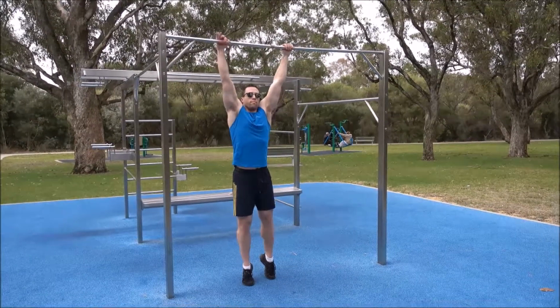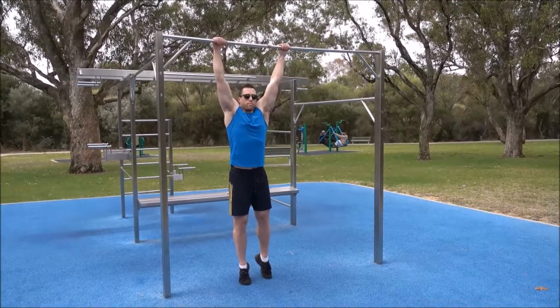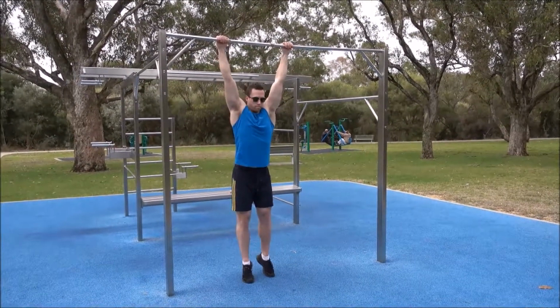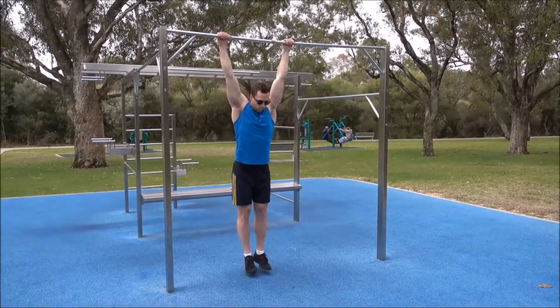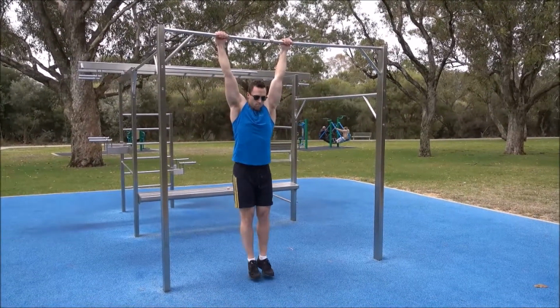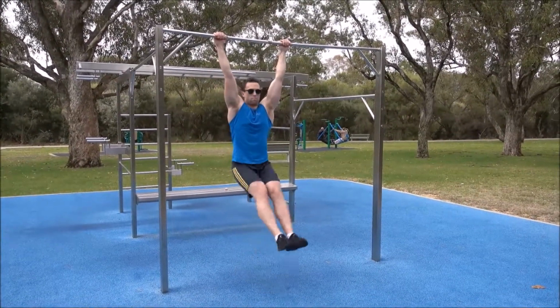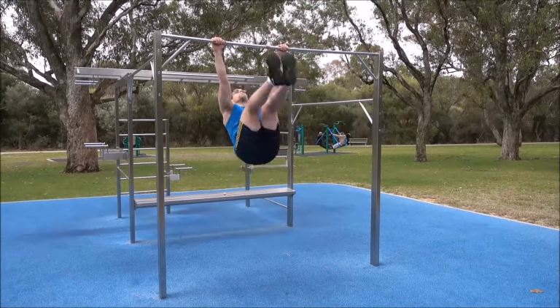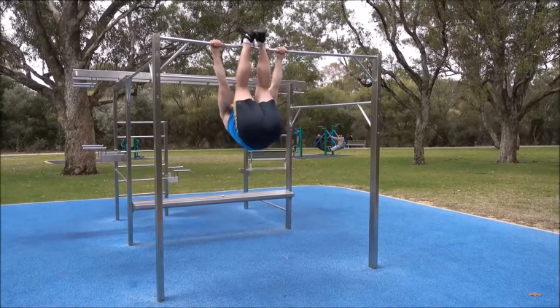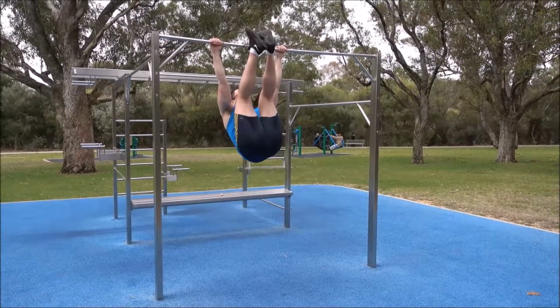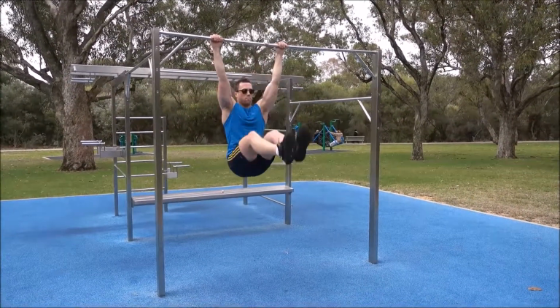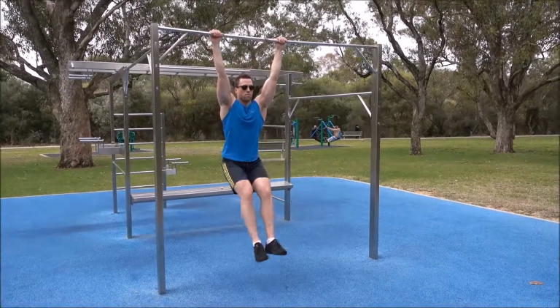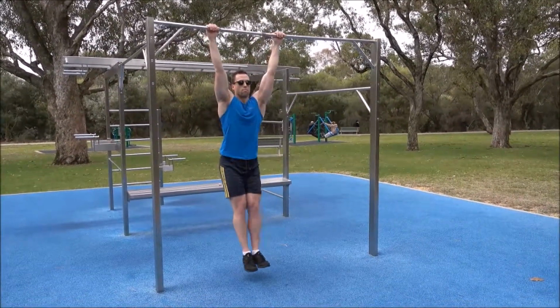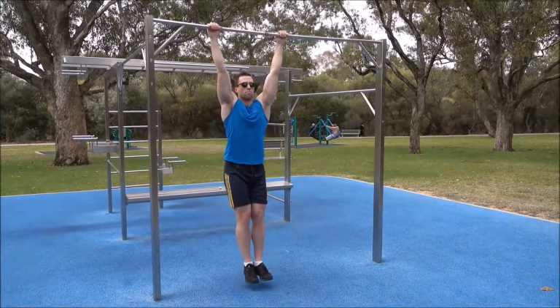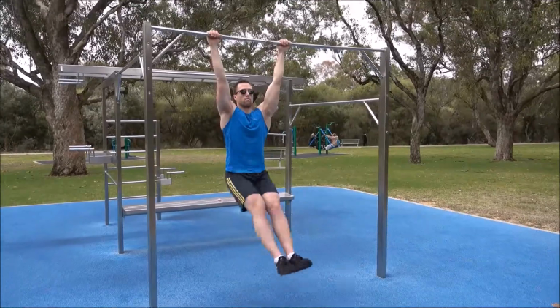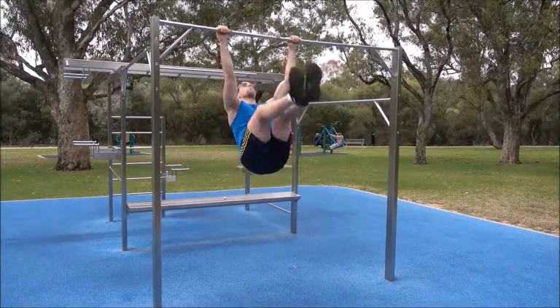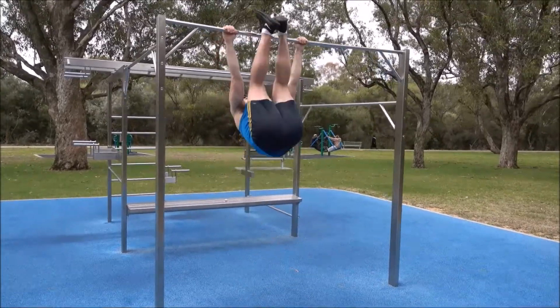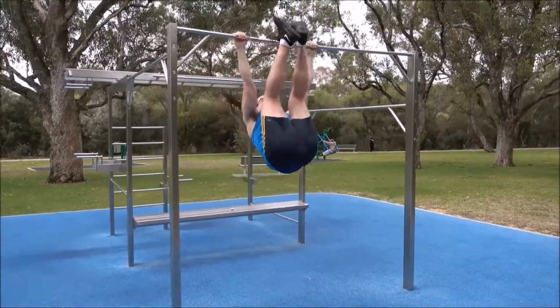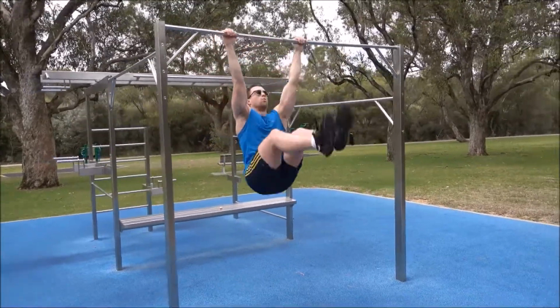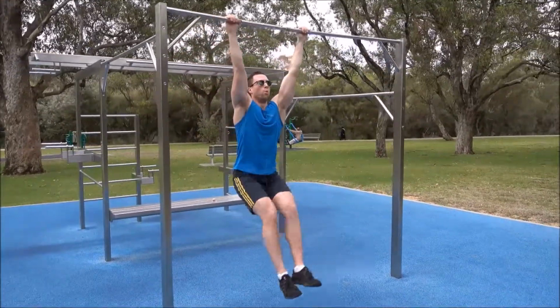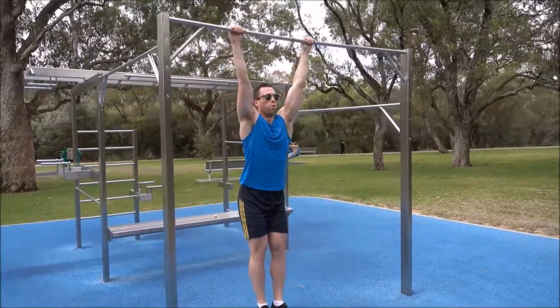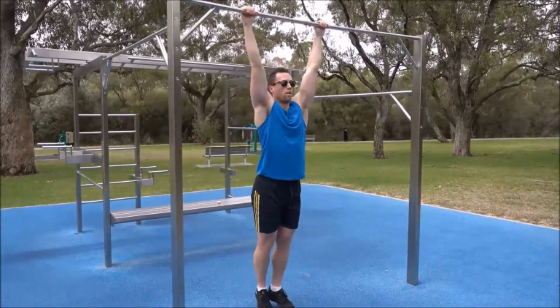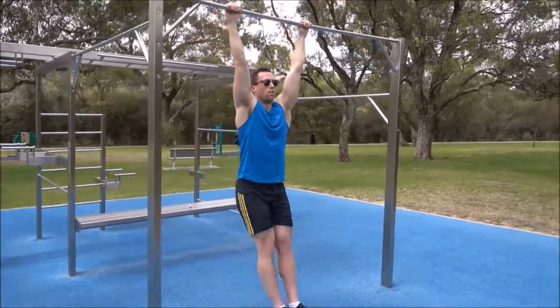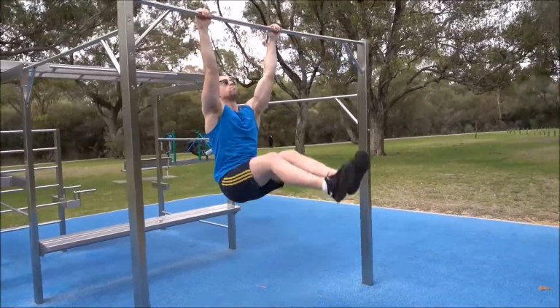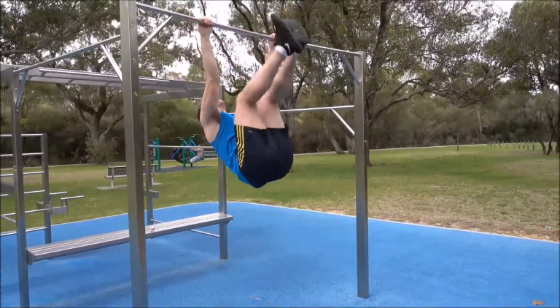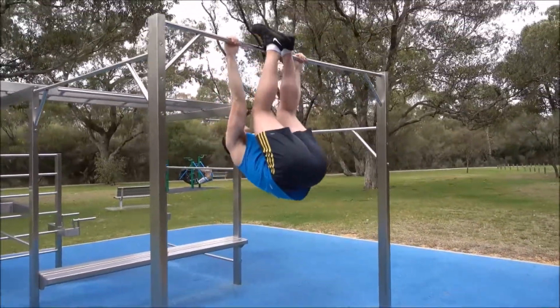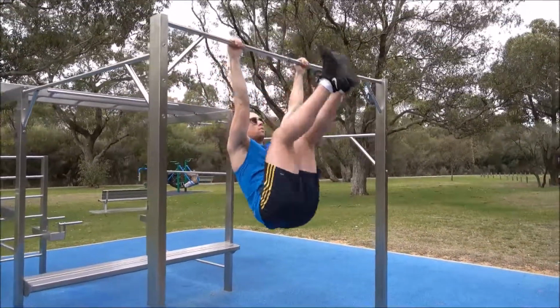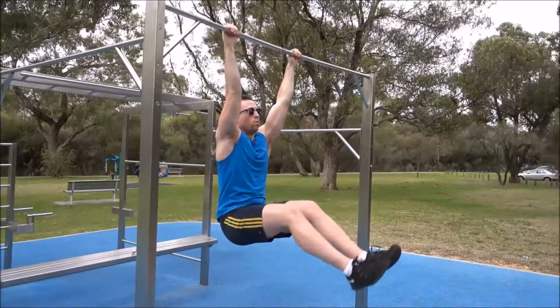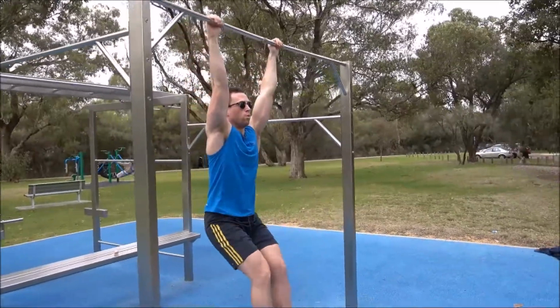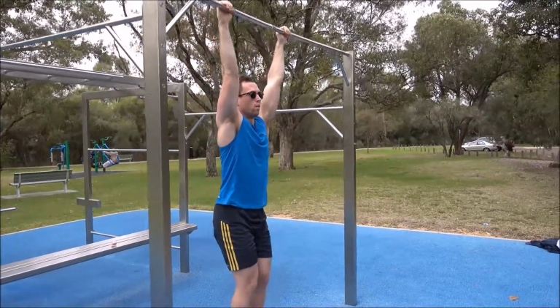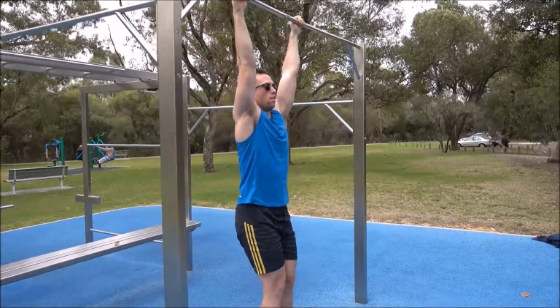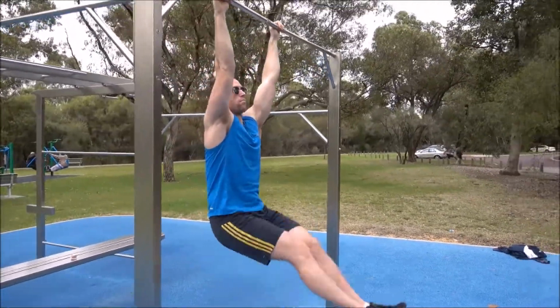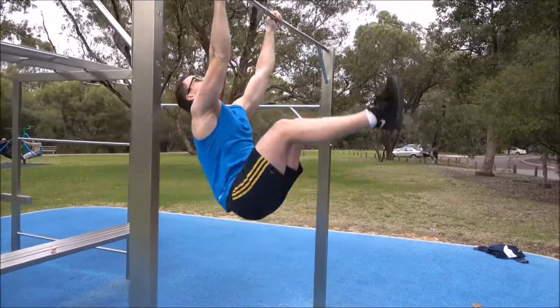Hold onto your horizontal bar with an overhand grip, palms facing away from your body. While keeping your core tight, flex the hips and raise your legs in a straight manner up to the bar. Once you've reached the bar, slowly lower your legs back down.